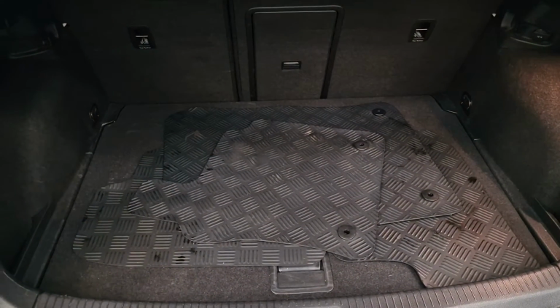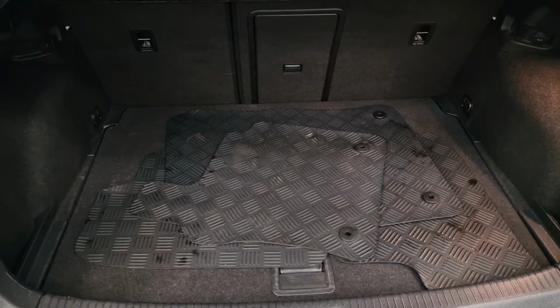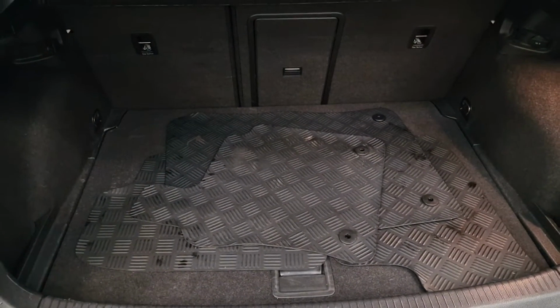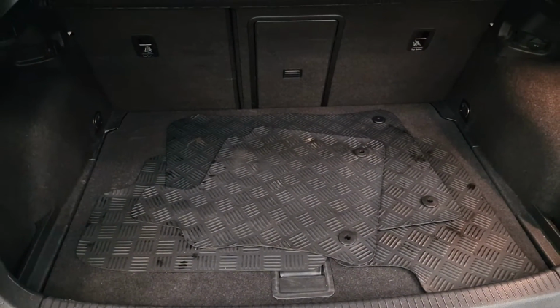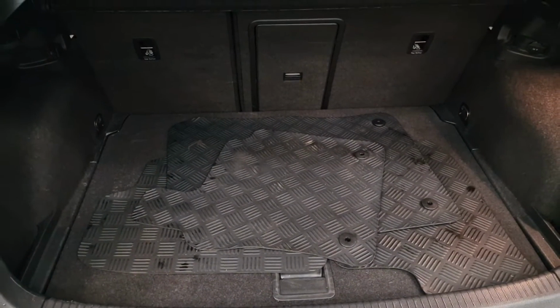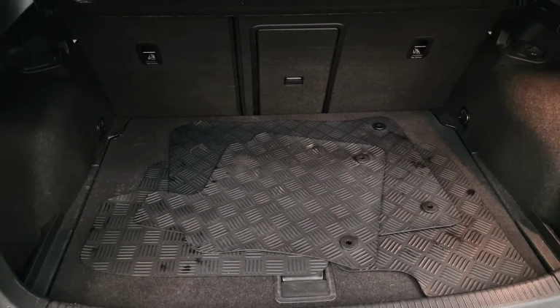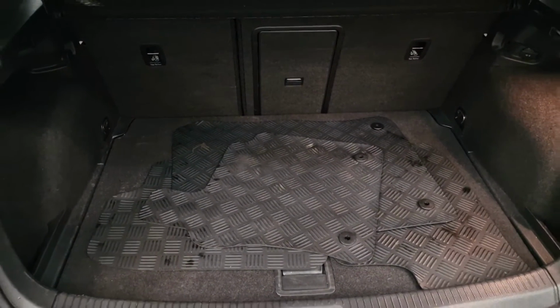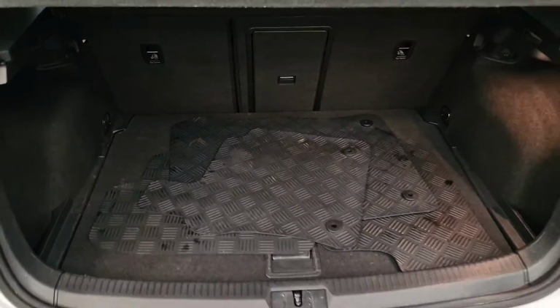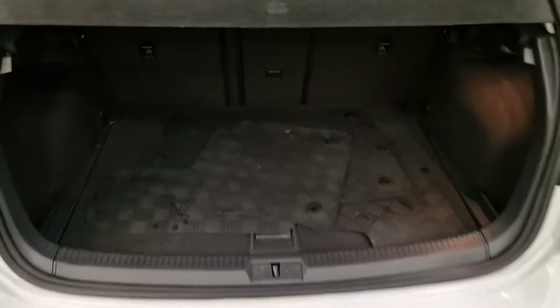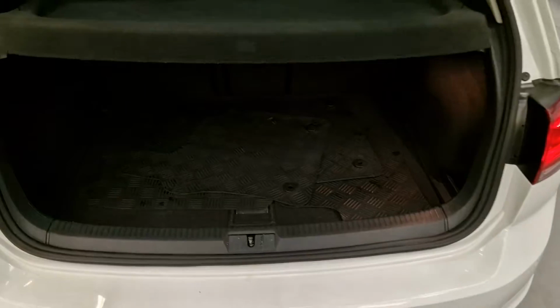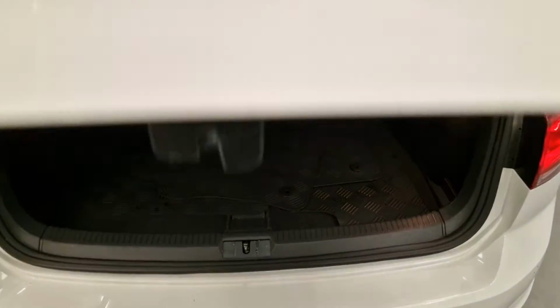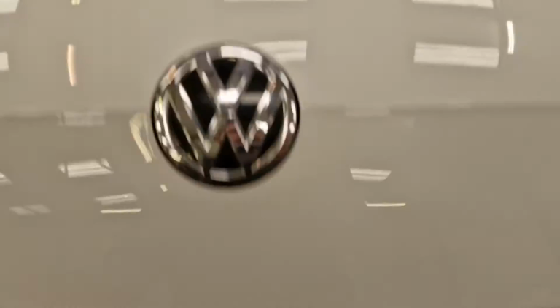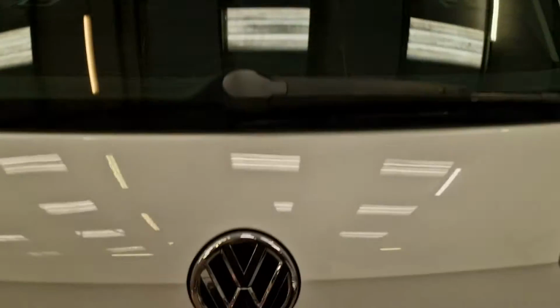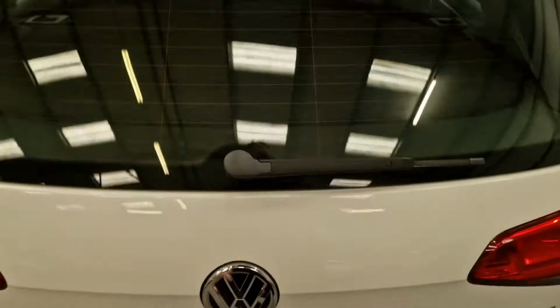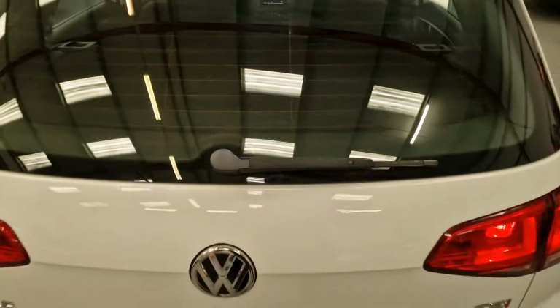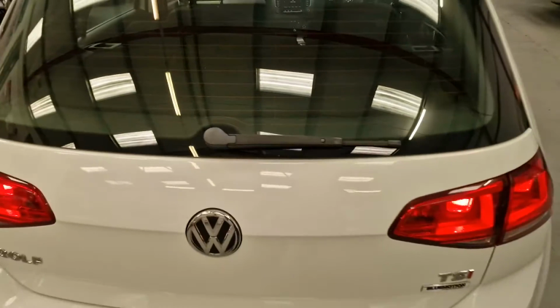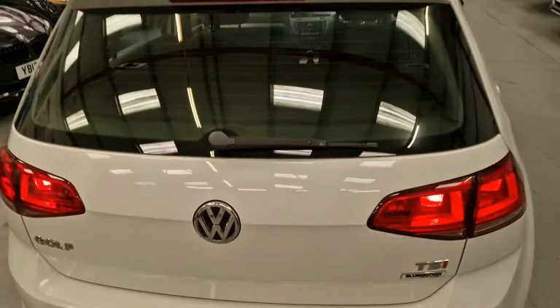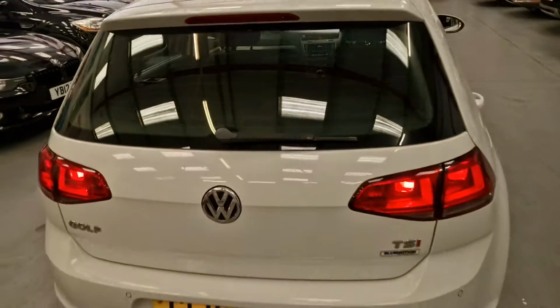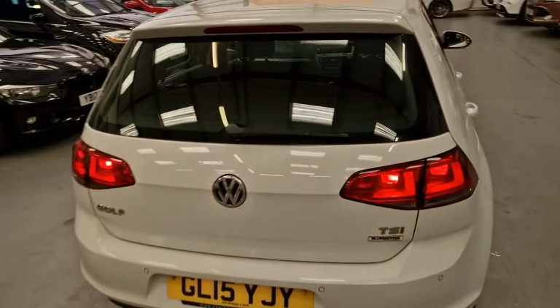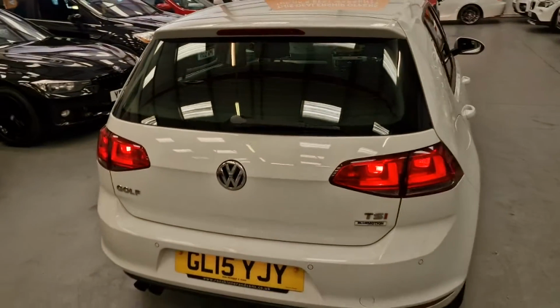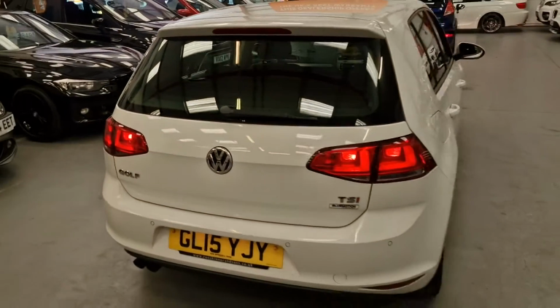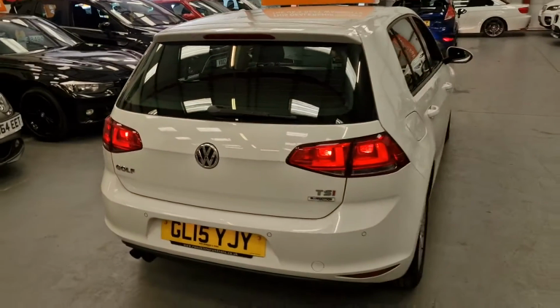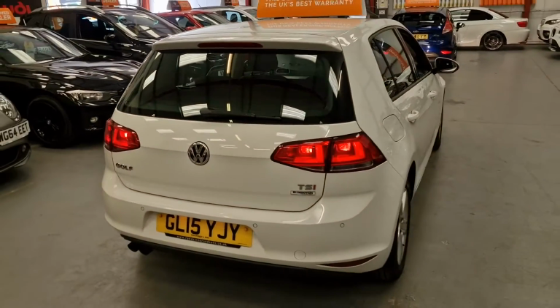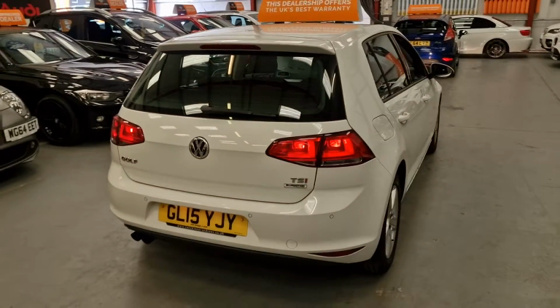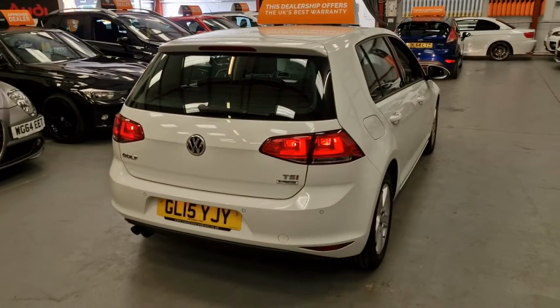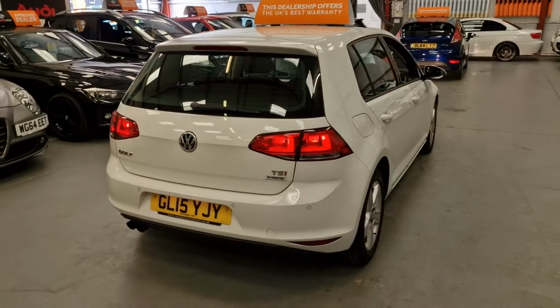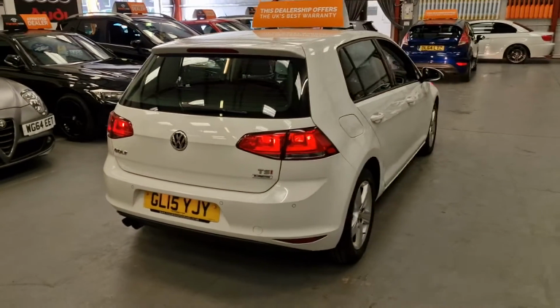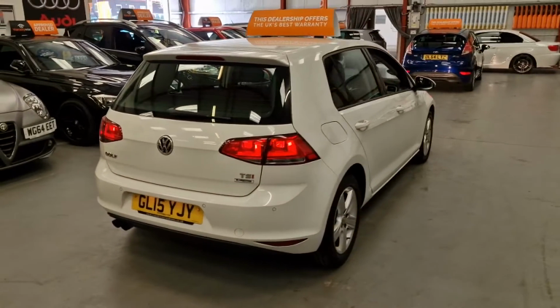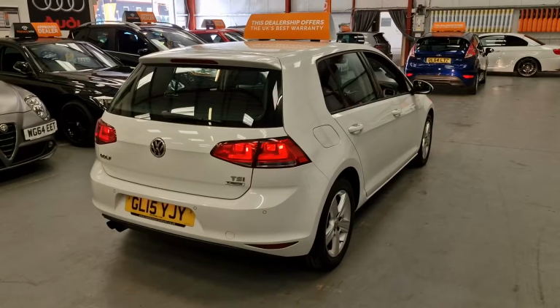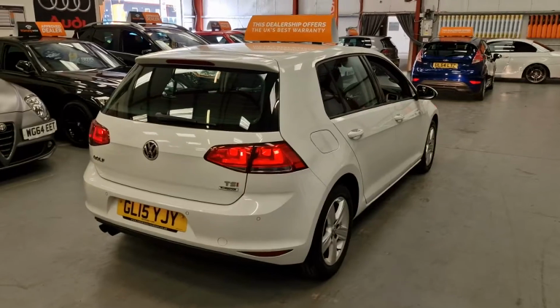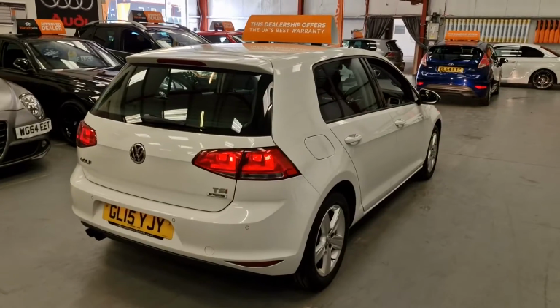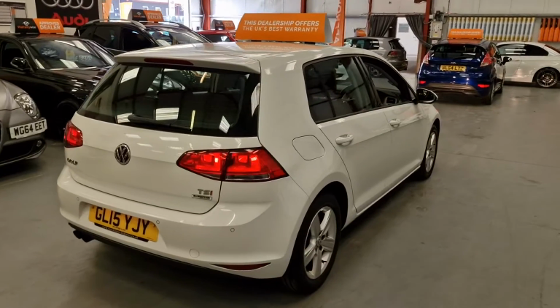We kept the hard rubber mats — they are nice to keep and quite expensive anyway, so we kept them in the boot. So whoever purchases this car, if you want them great, and if you don't, obviously you can discard them.